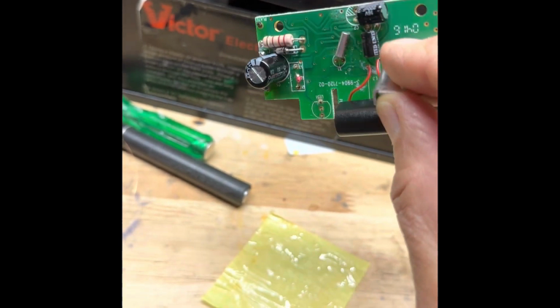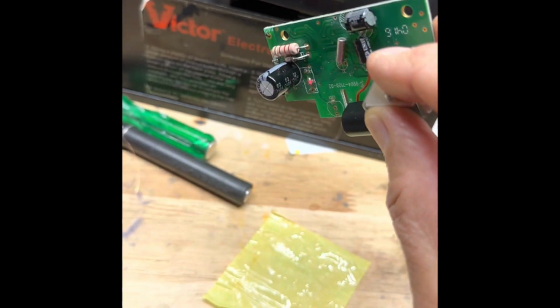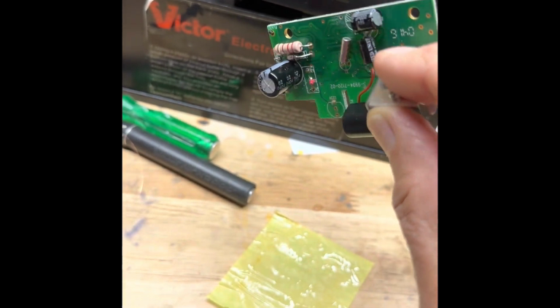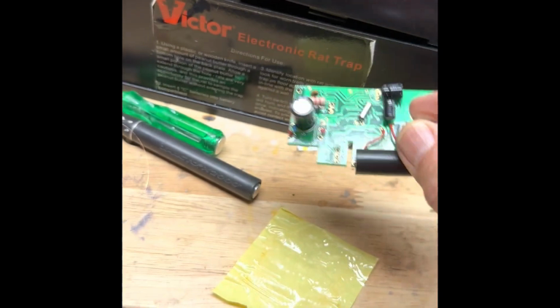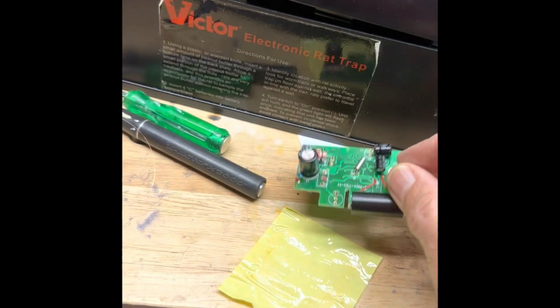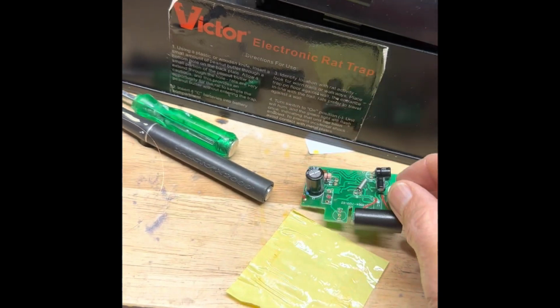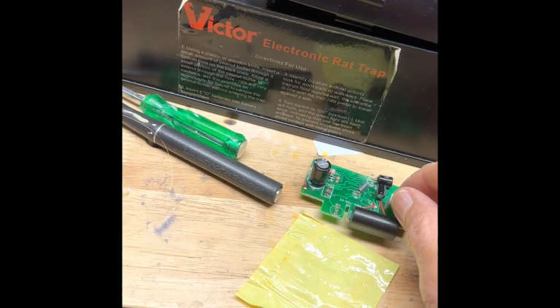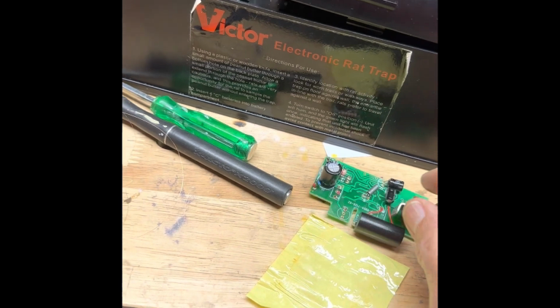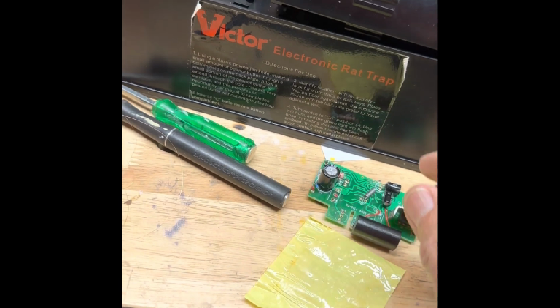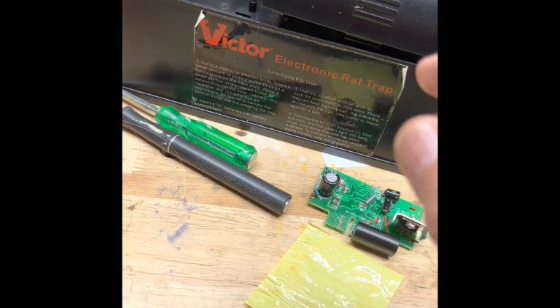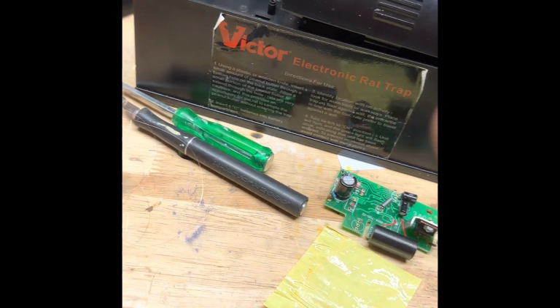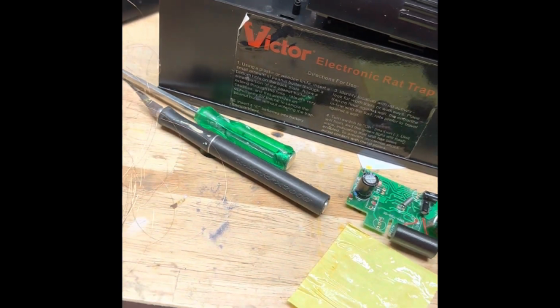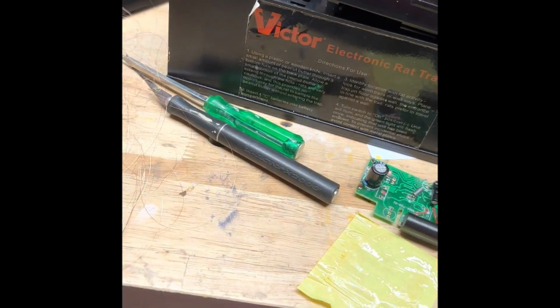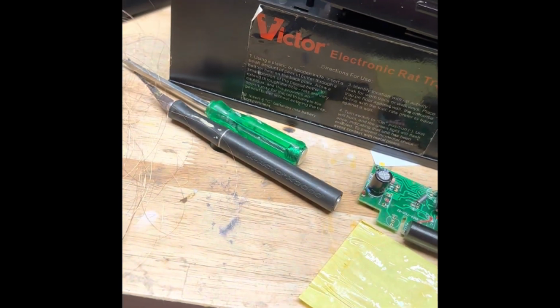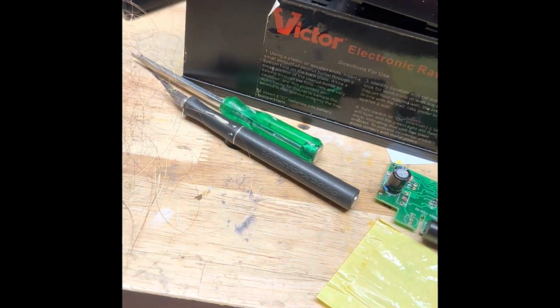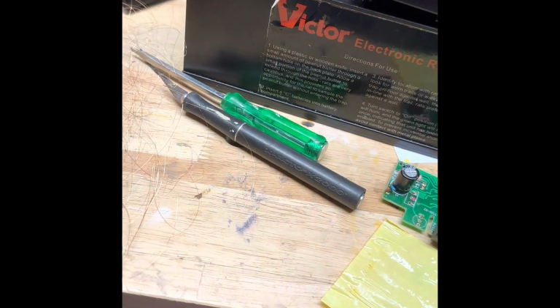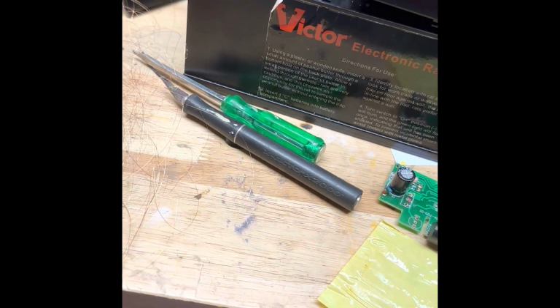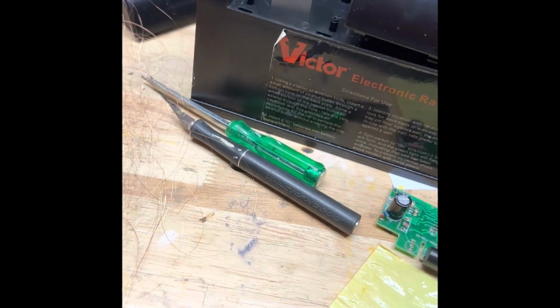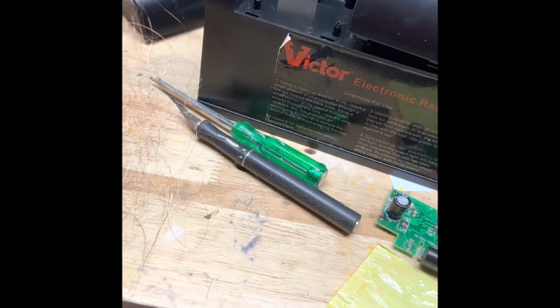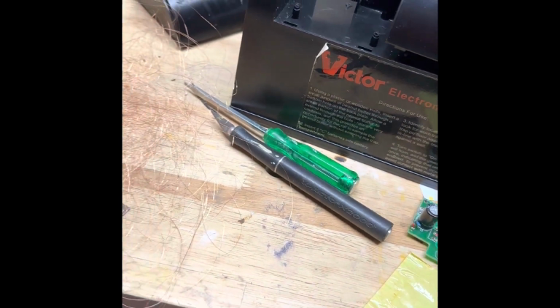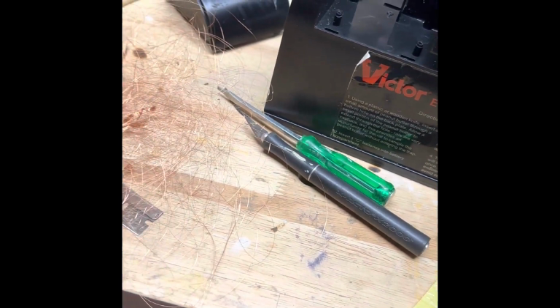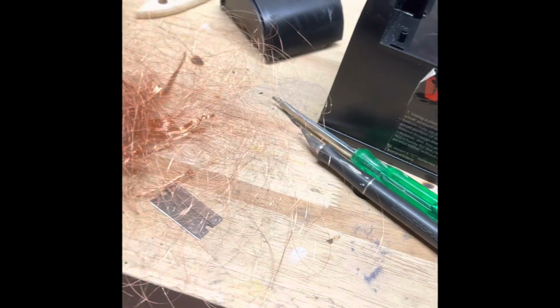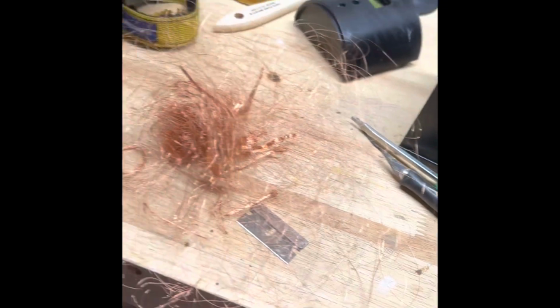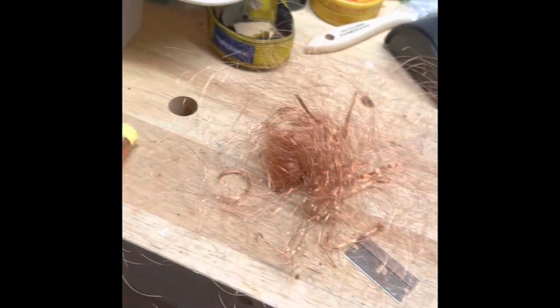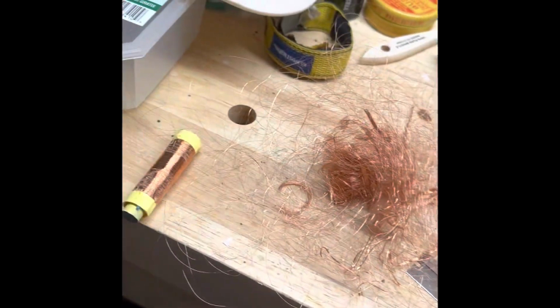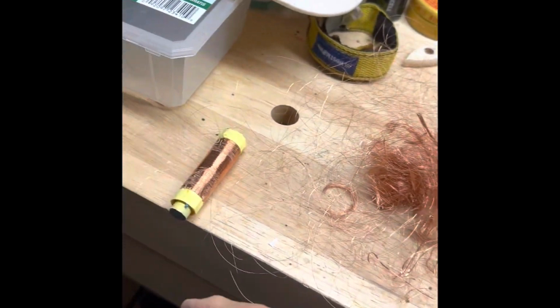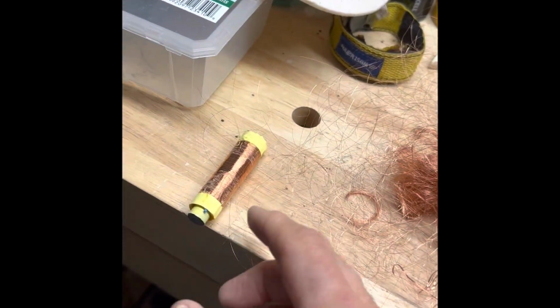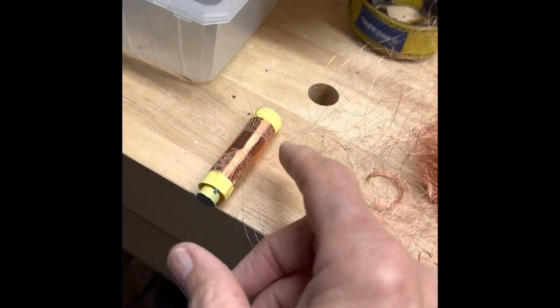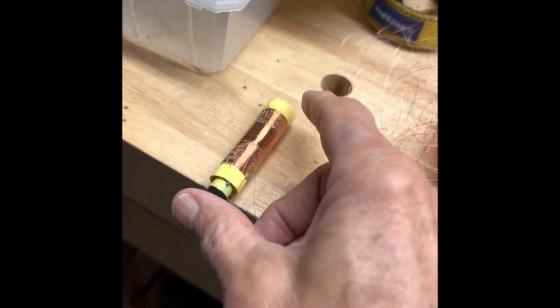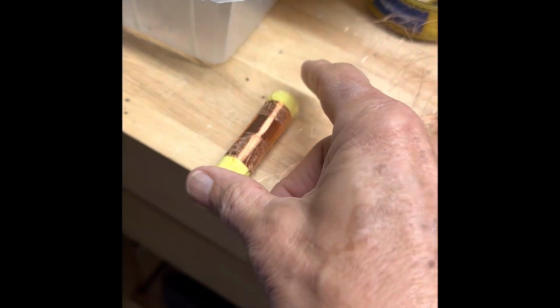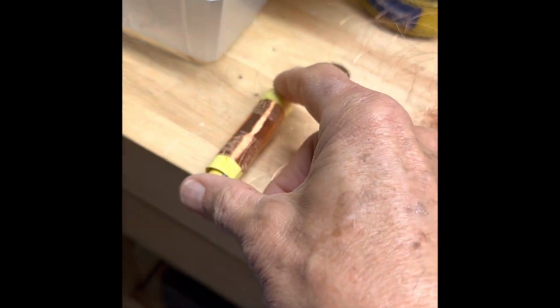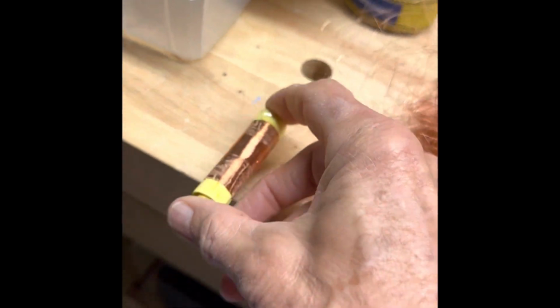There's a circuit board in here. It takes four C-cell batteries, and it's got a coil in there, which I guess generates the voltage.